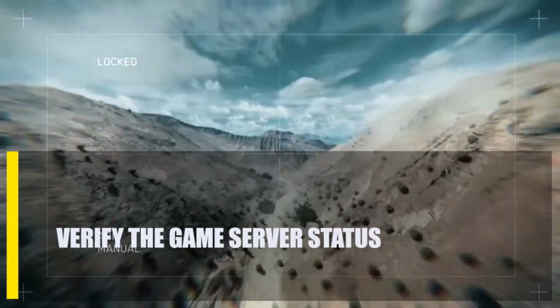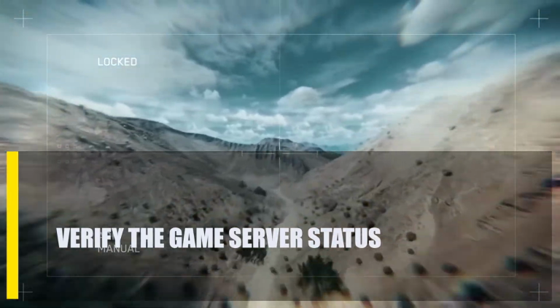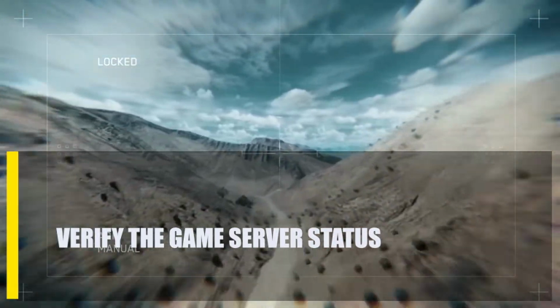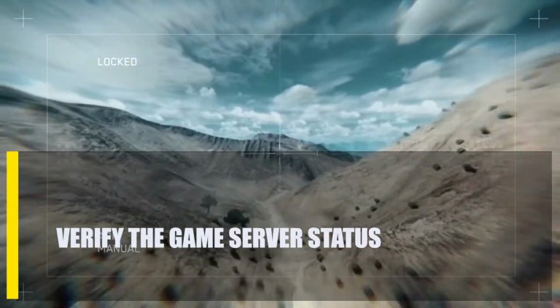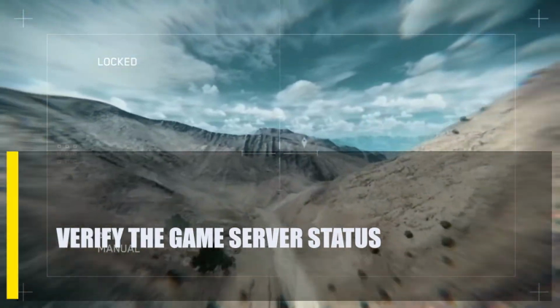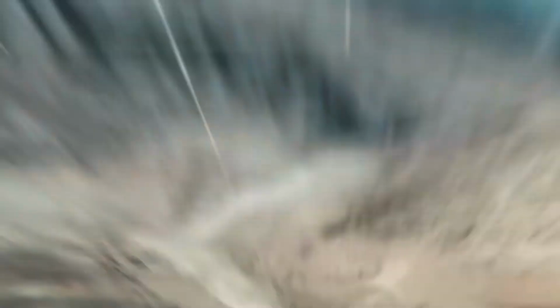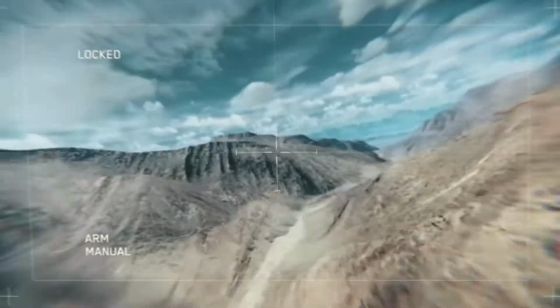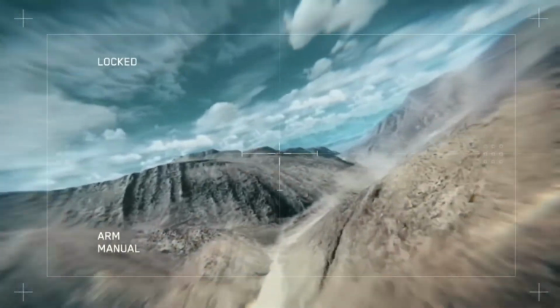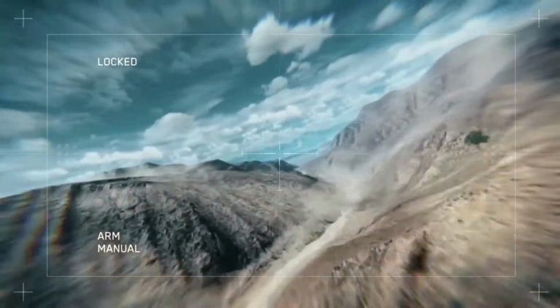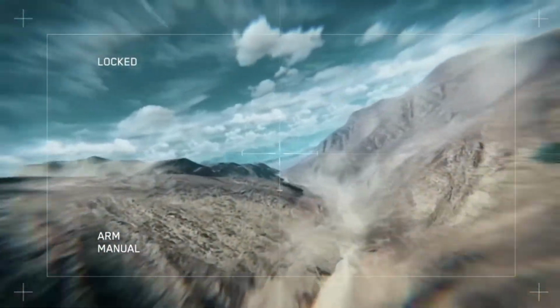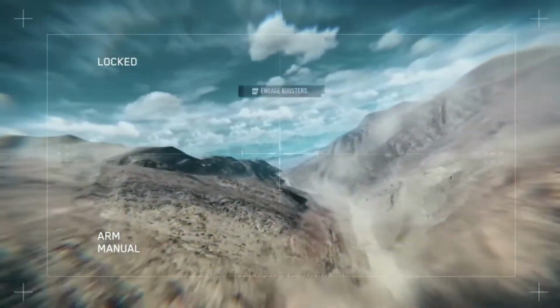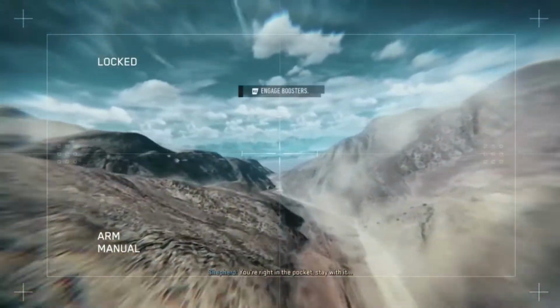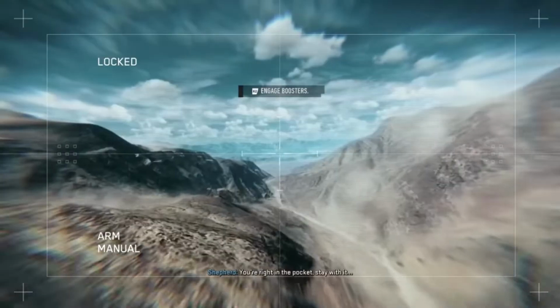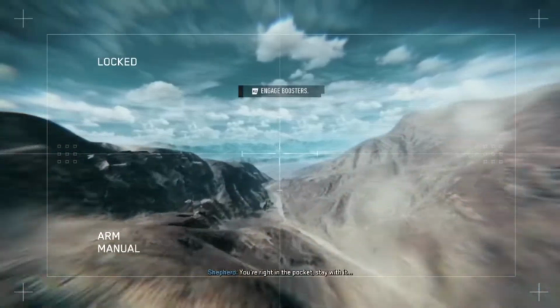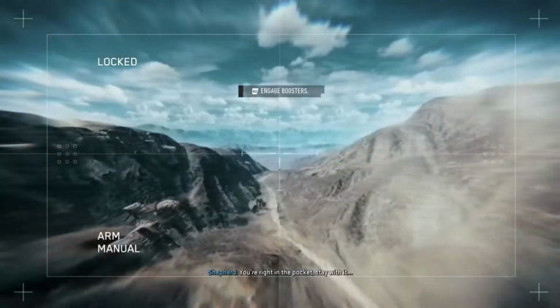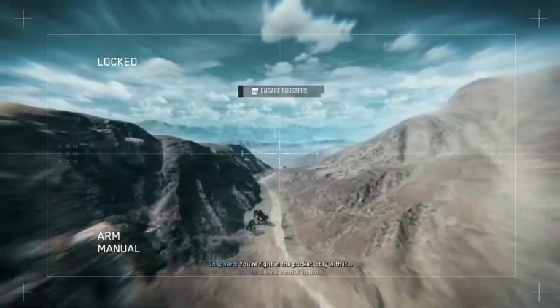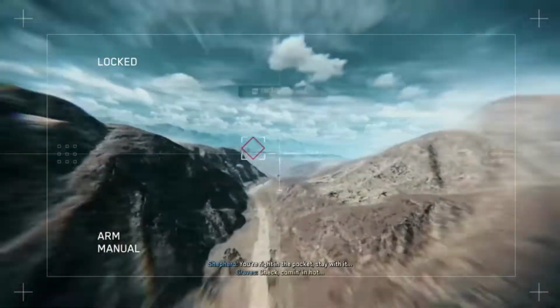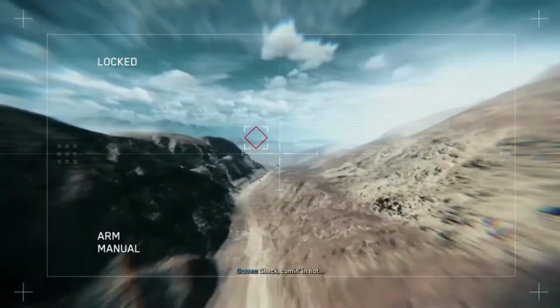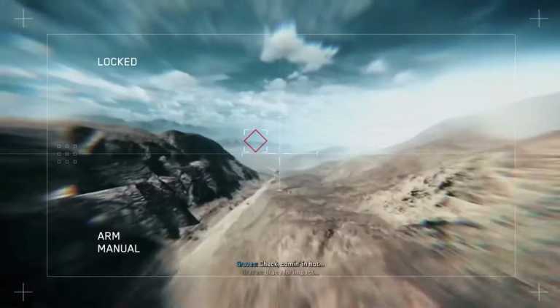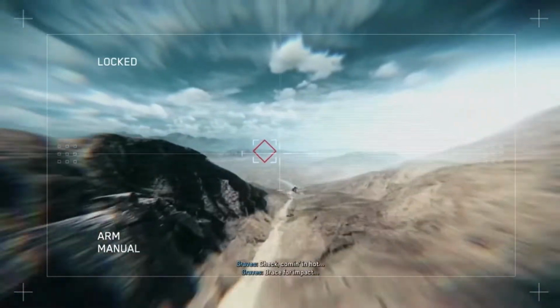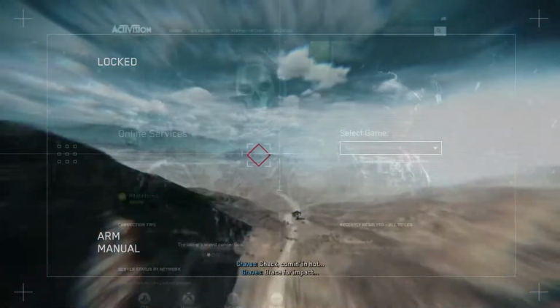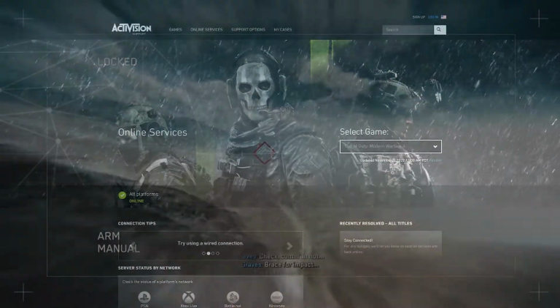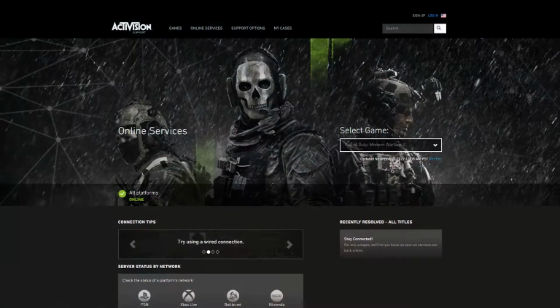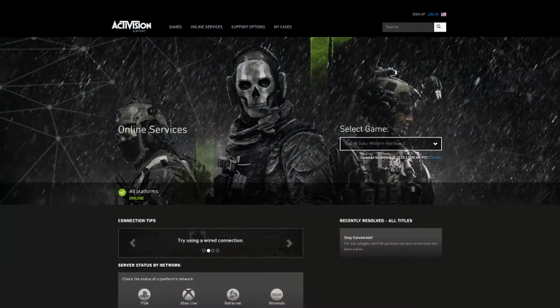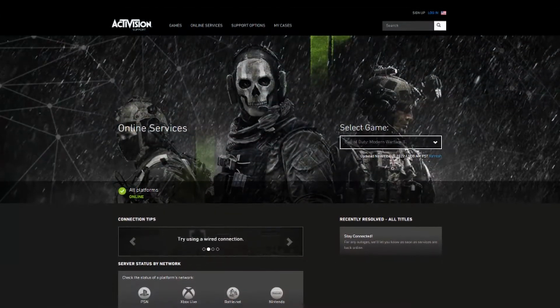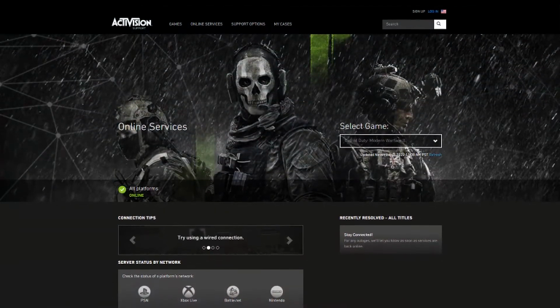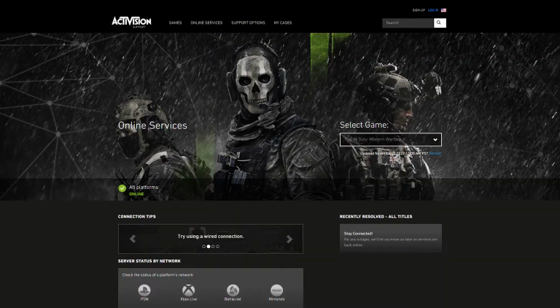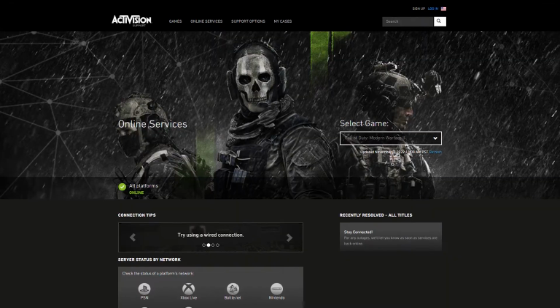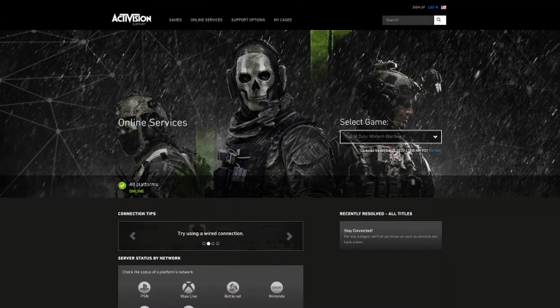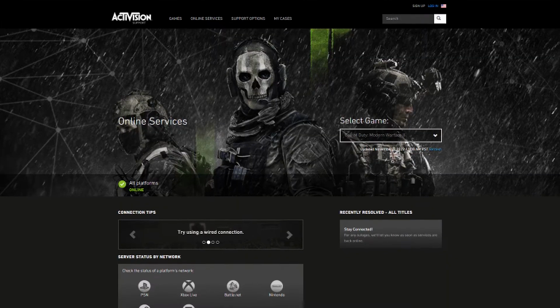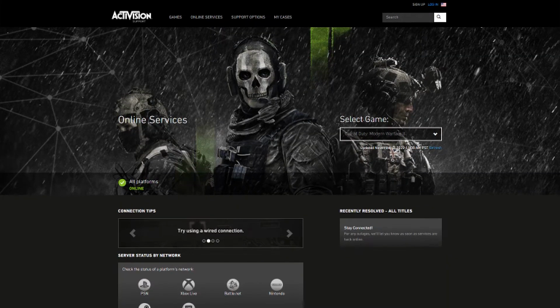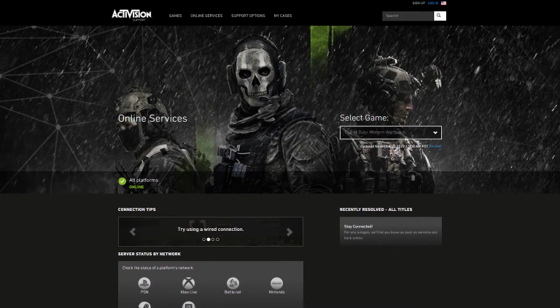Next, verify the game server status. If the game only seems to crash when you play online modes like multiplayer, or when you're in the lobby, it could be because of a problem with the server. Go to the official Activision website to see if there are any server problems right now.